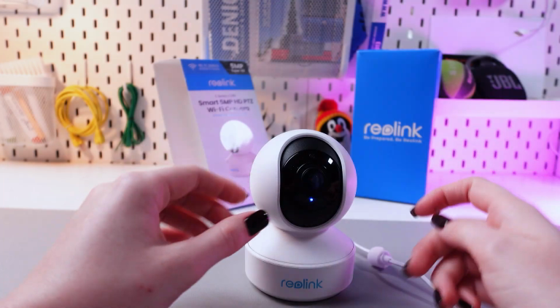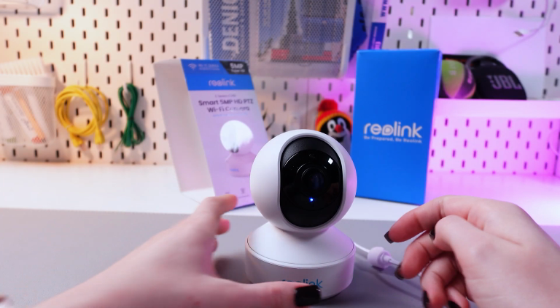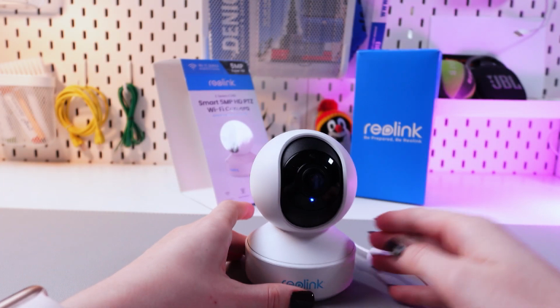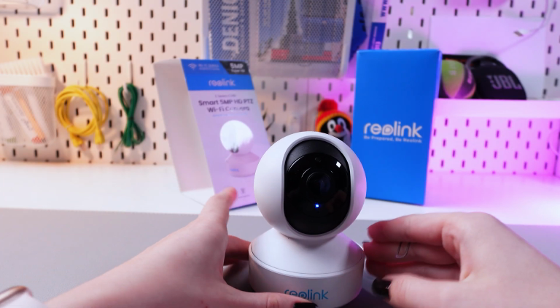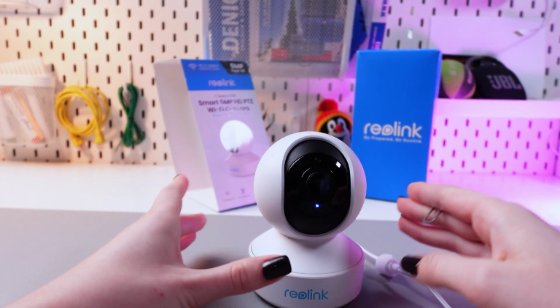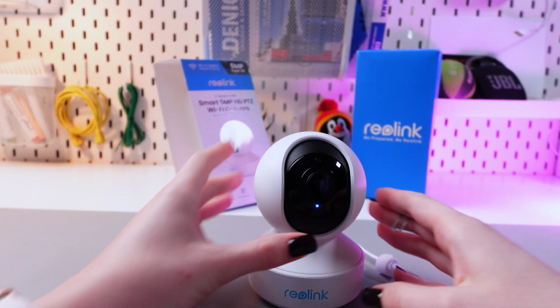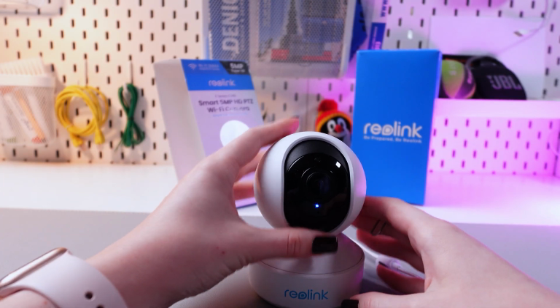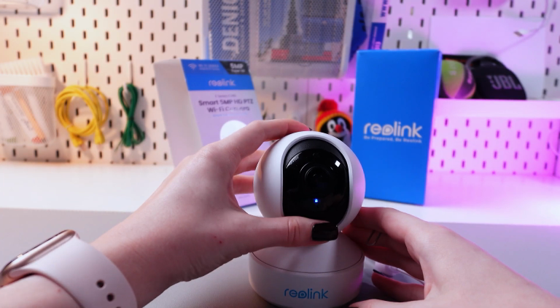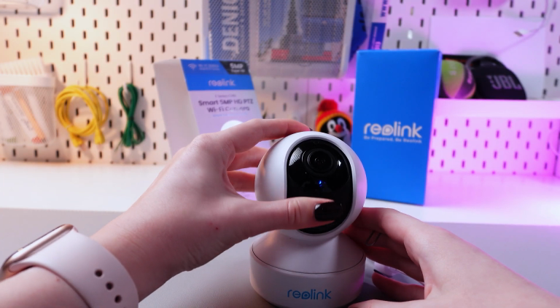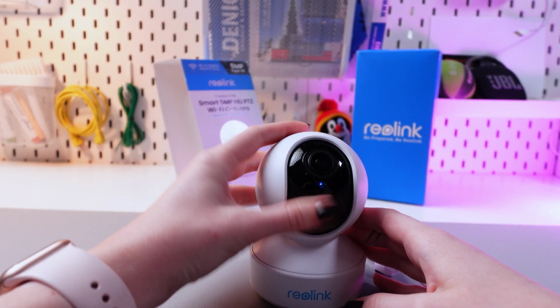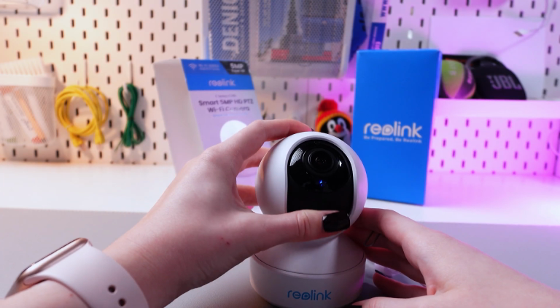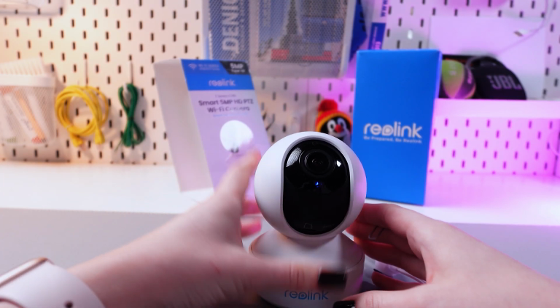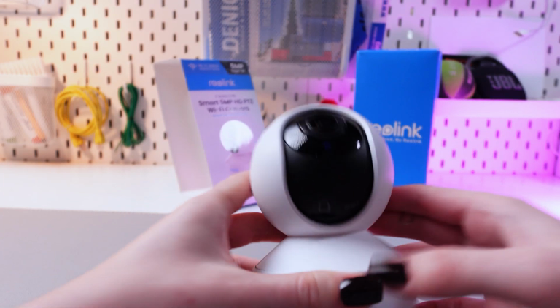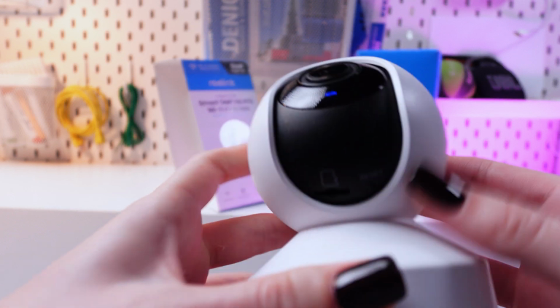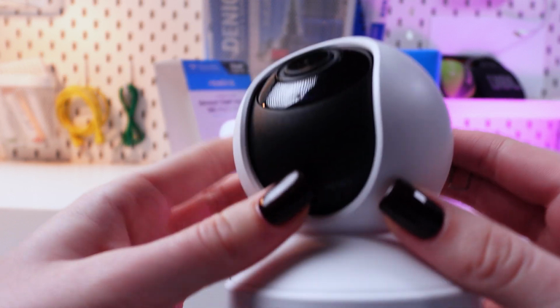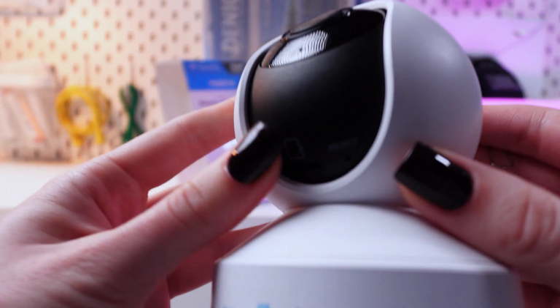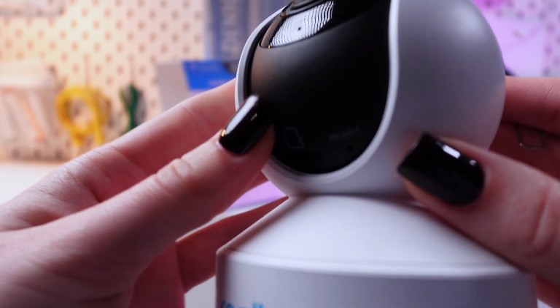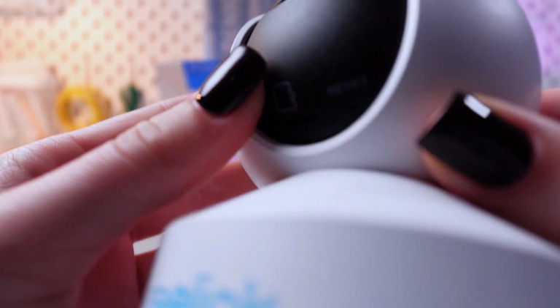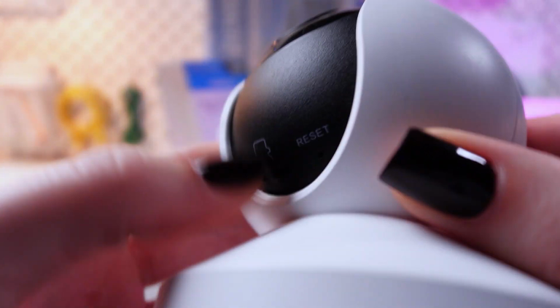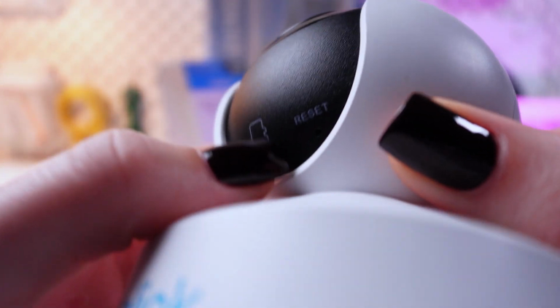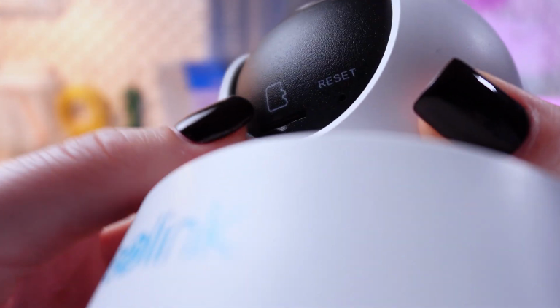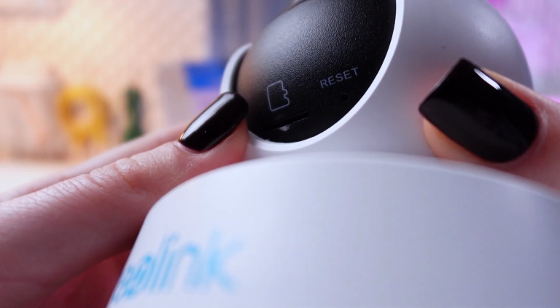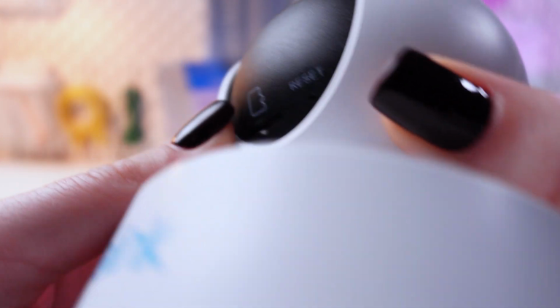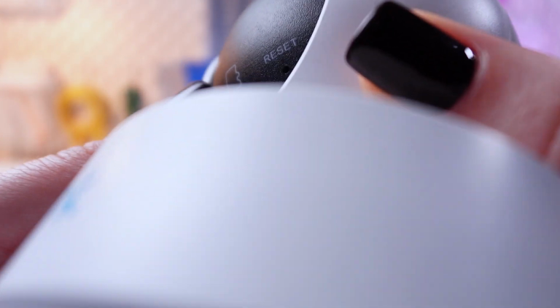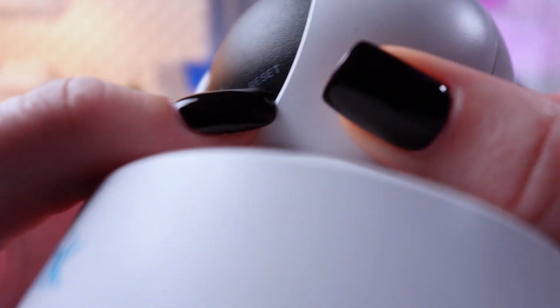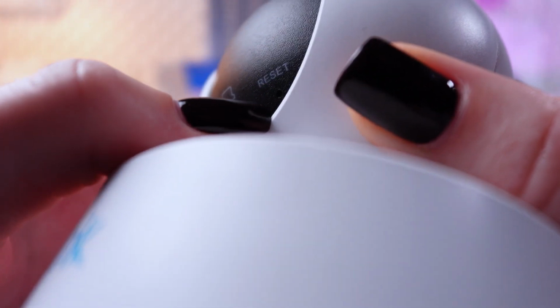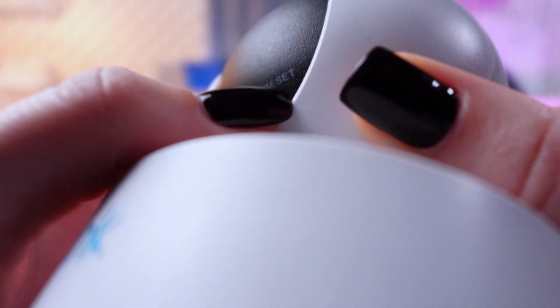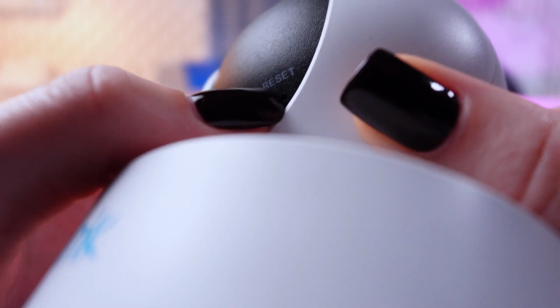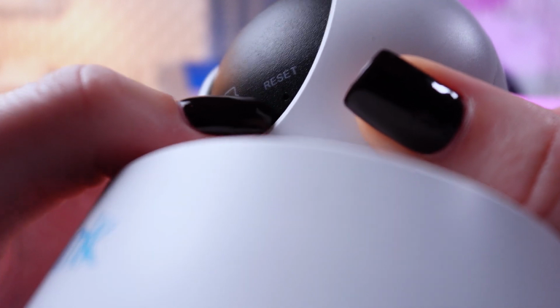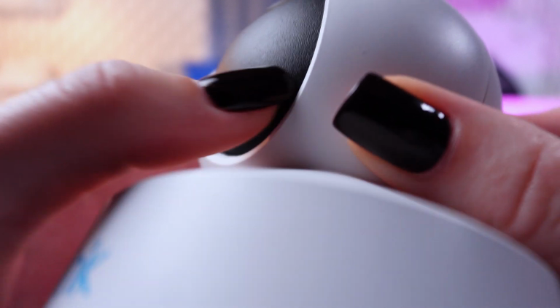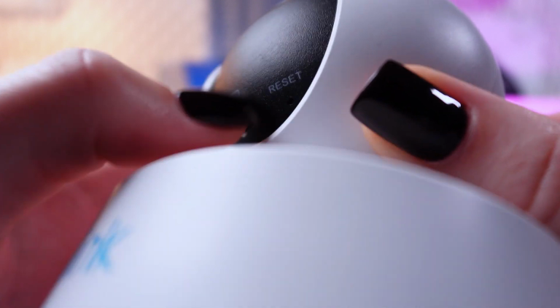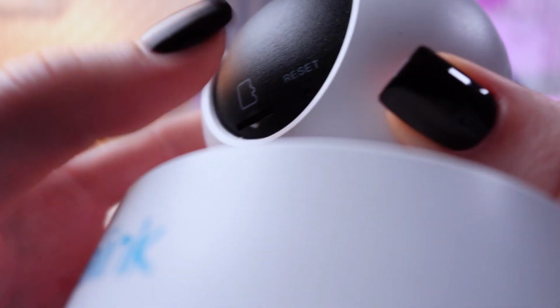To reset the camera, we just need to find the reset button. Leave the camera lens up like this — let me show you it closer. Here you can see the reset option and a little hole underneath the reset text.